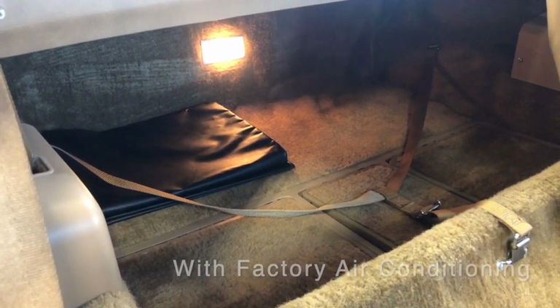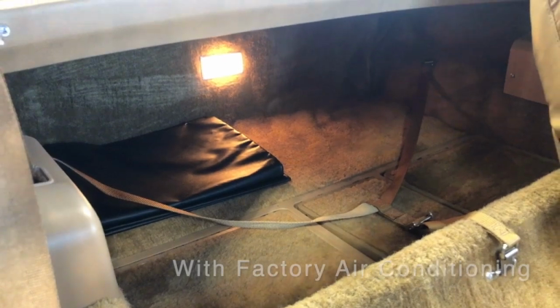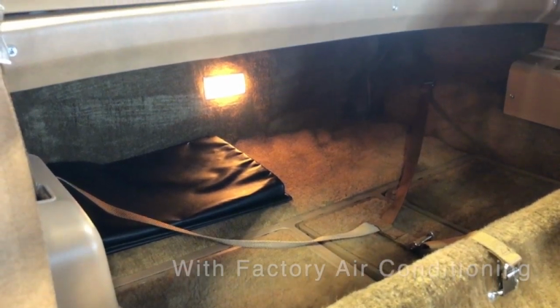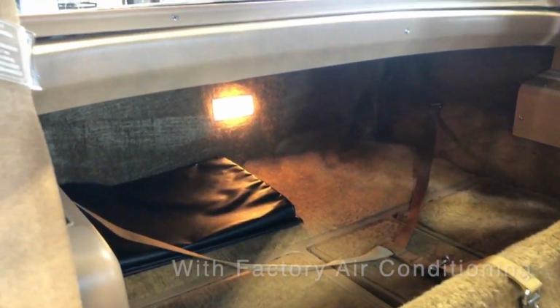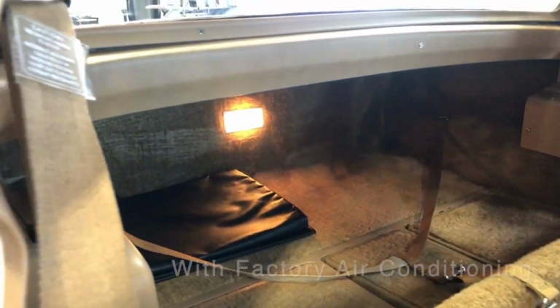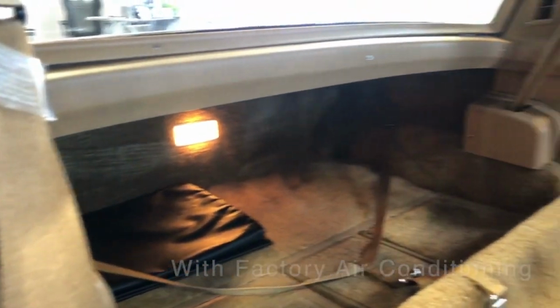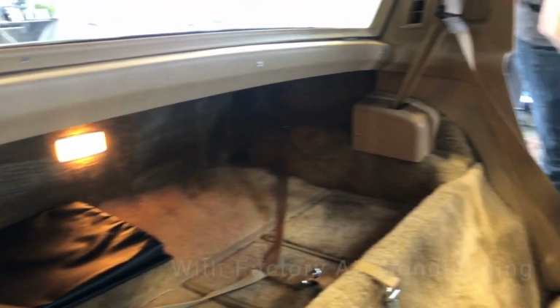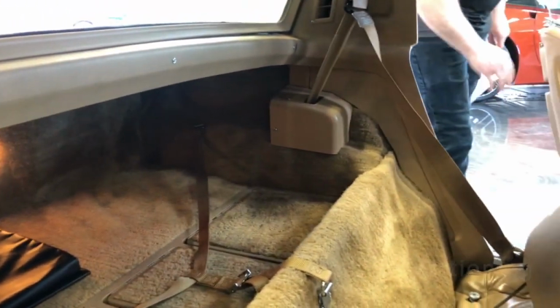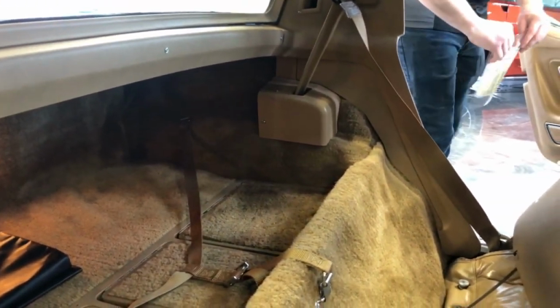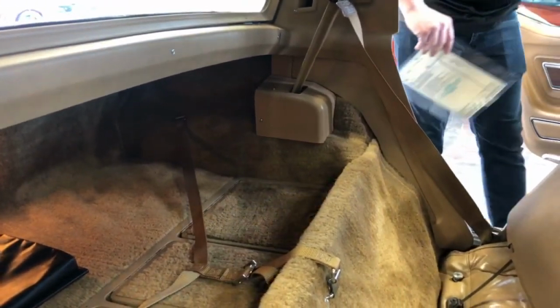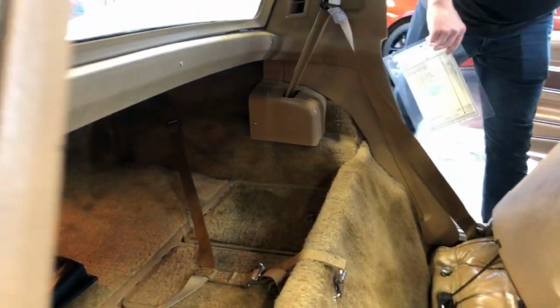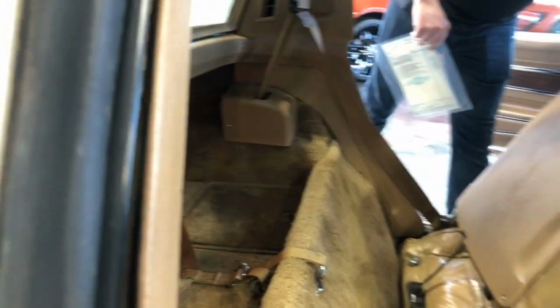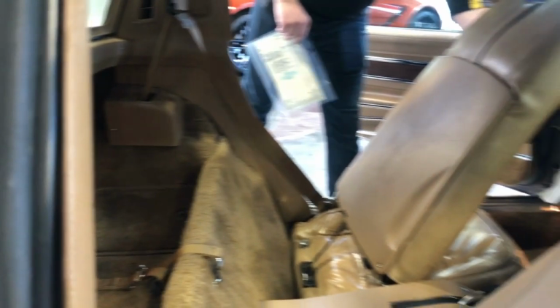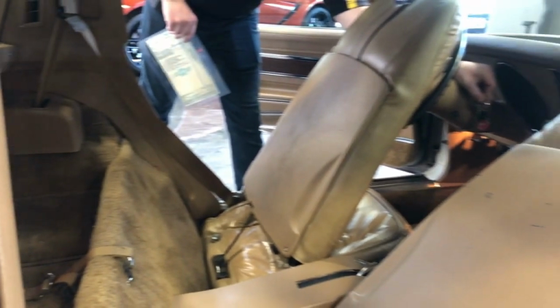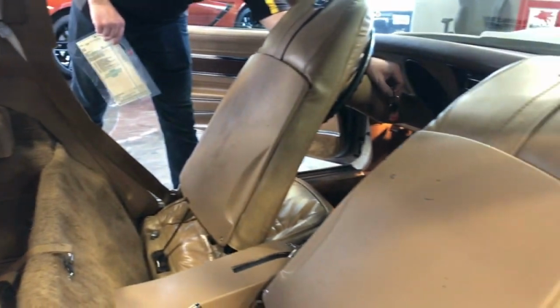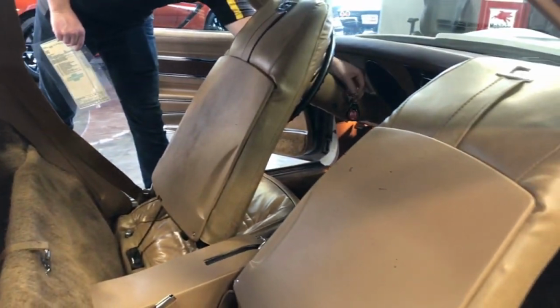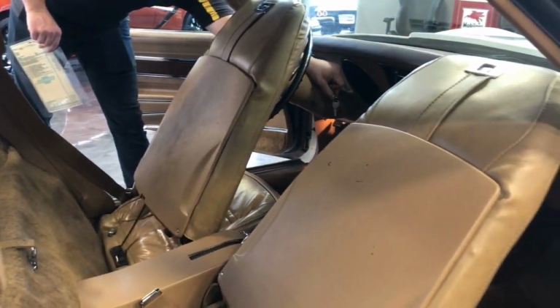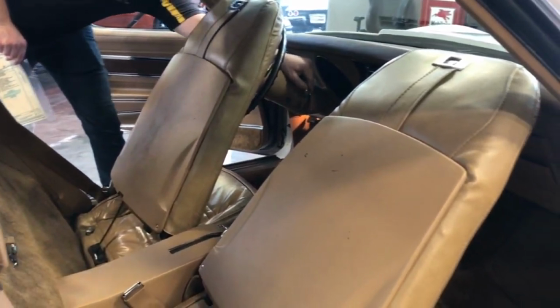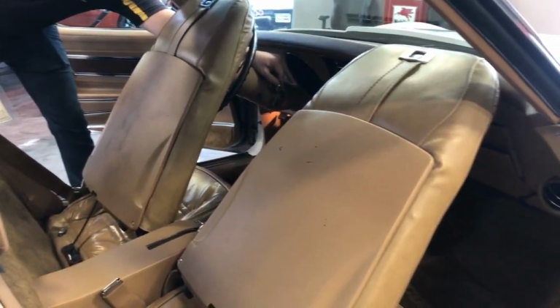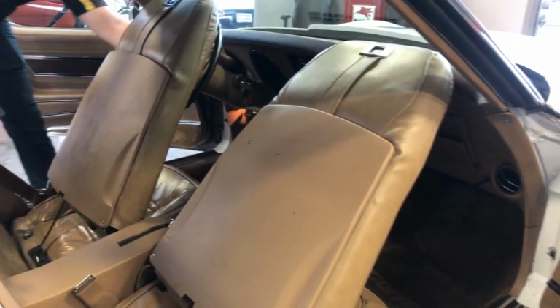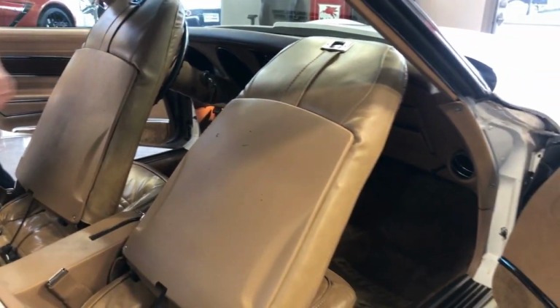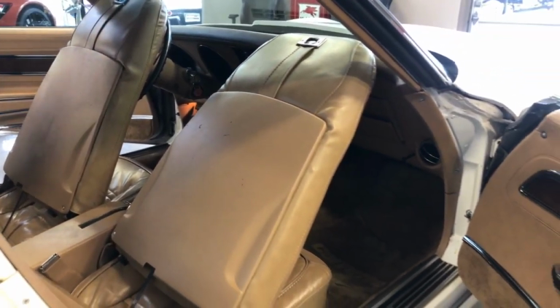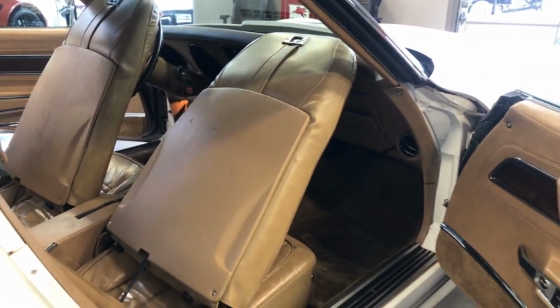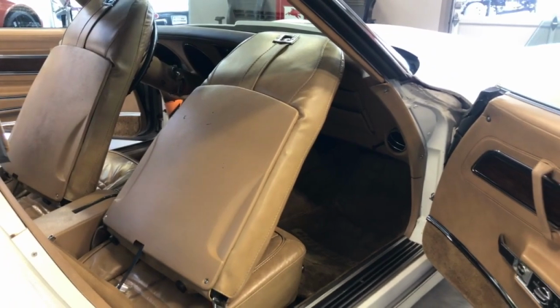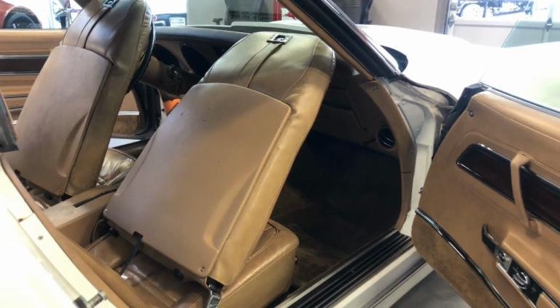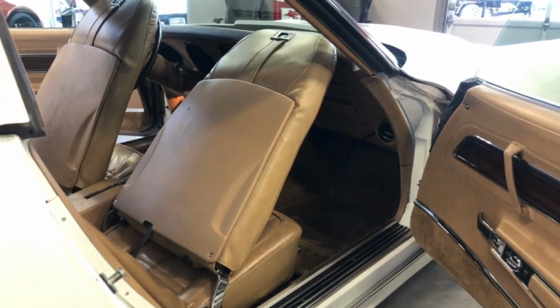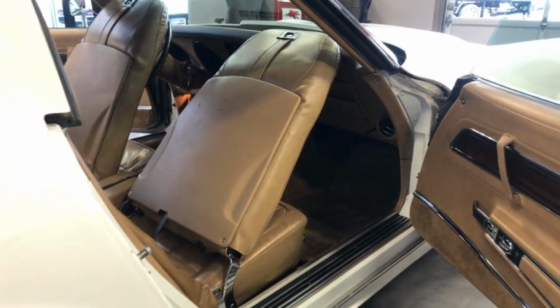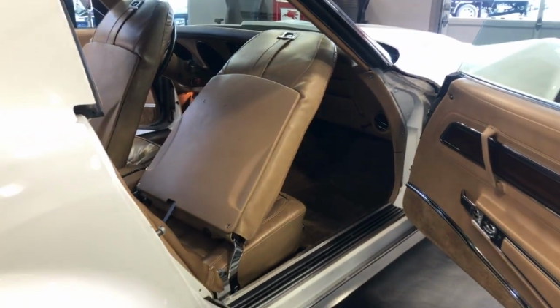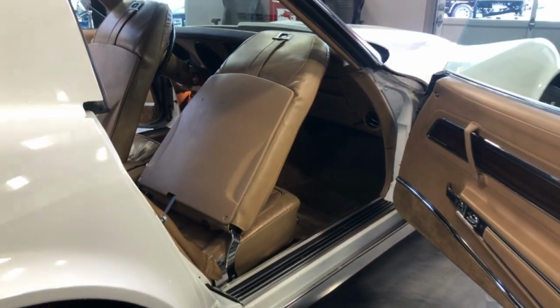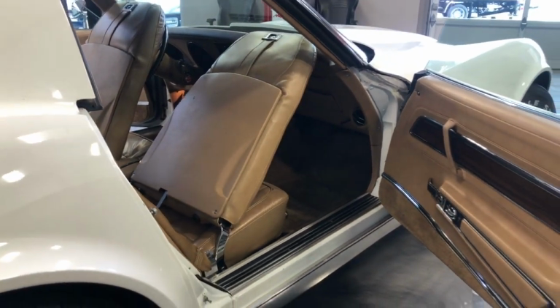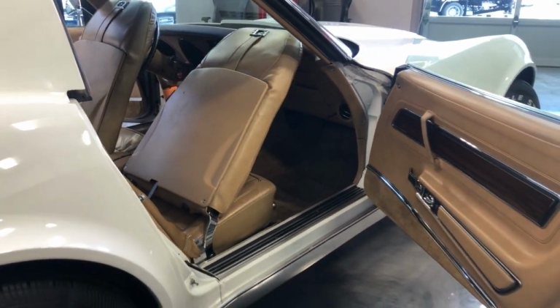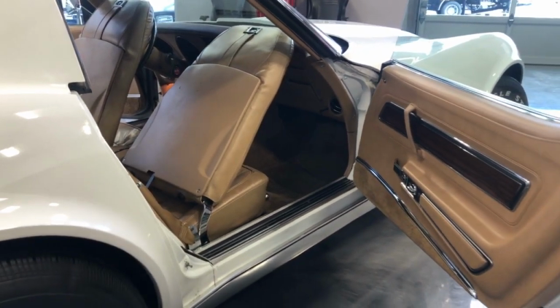The door buzzer still works with the key and ignition. The seat backs and everything we believe to be original to this car.